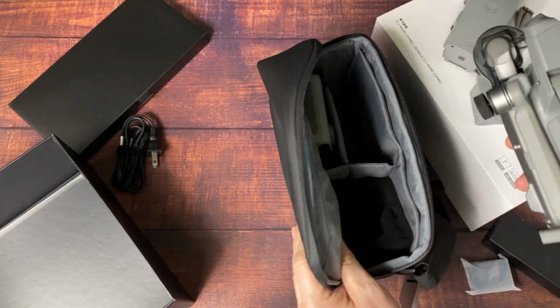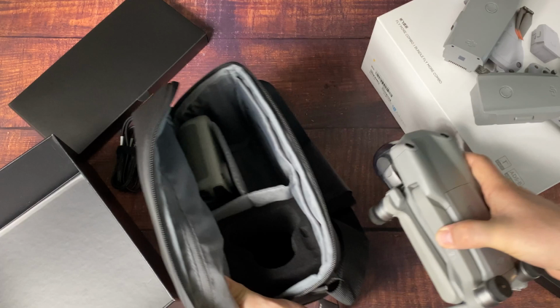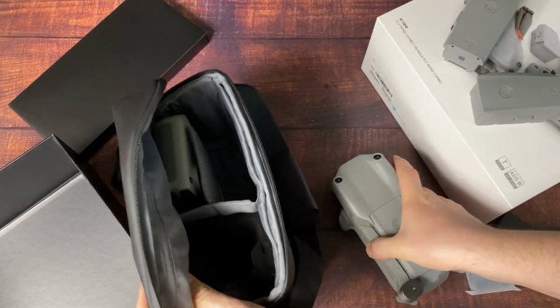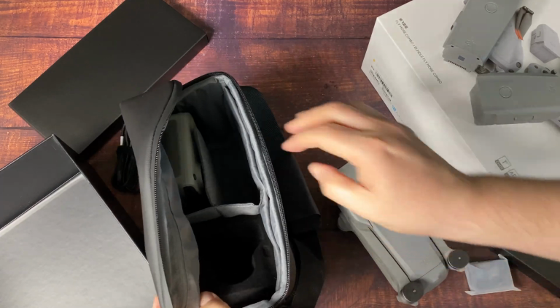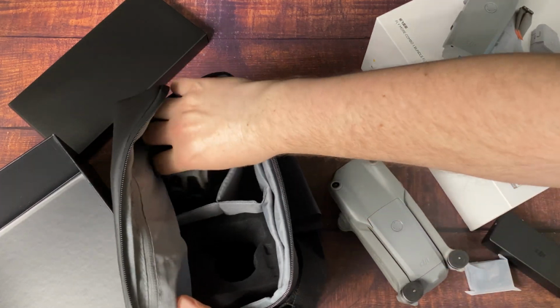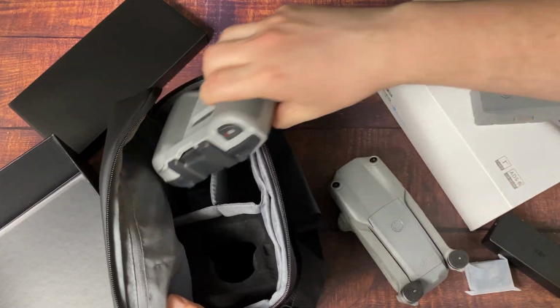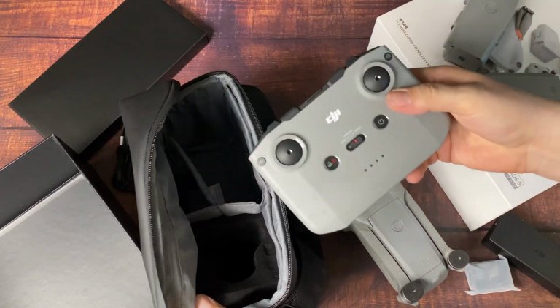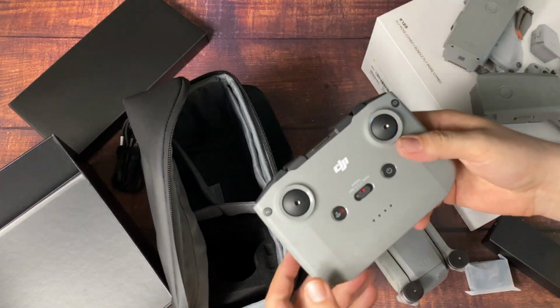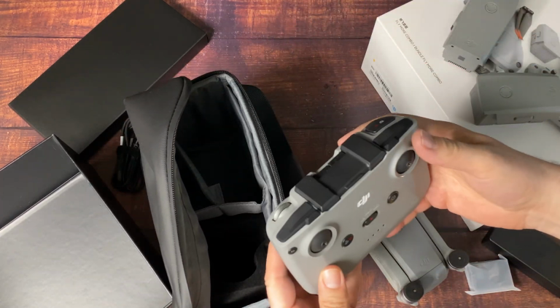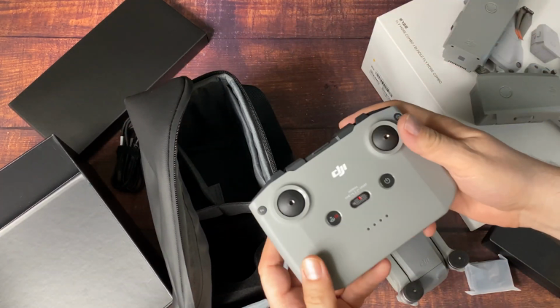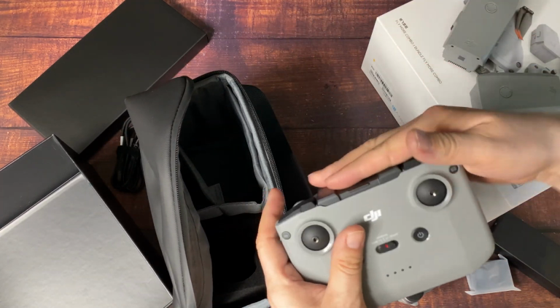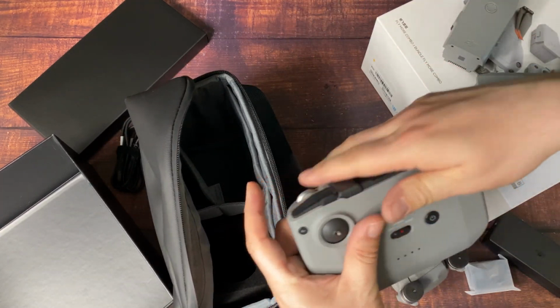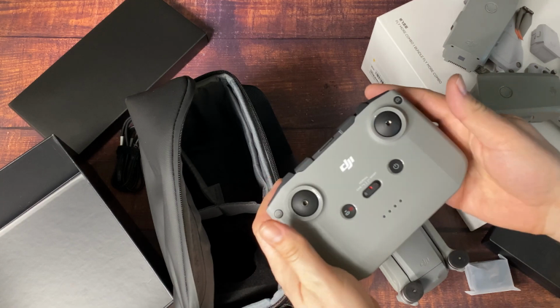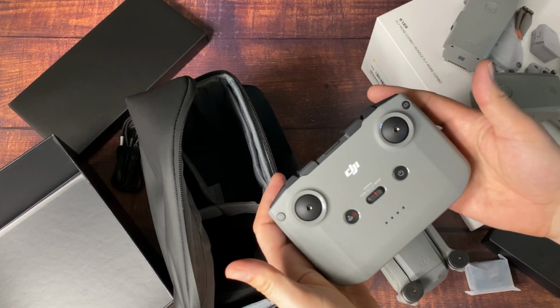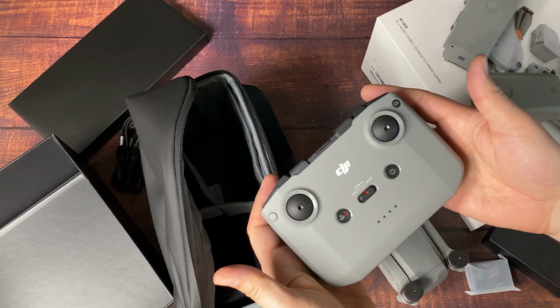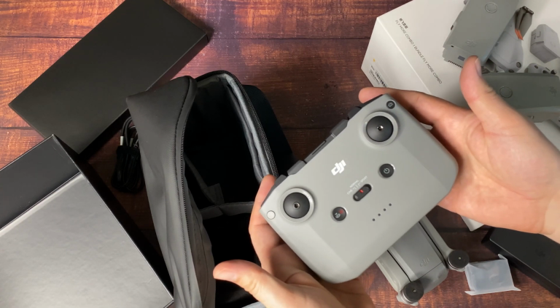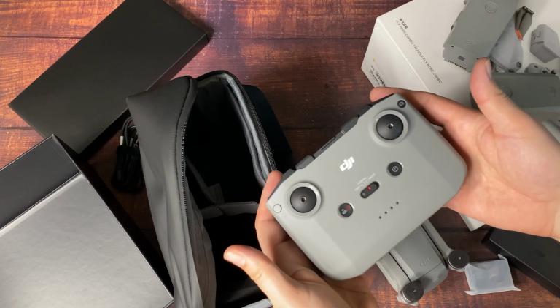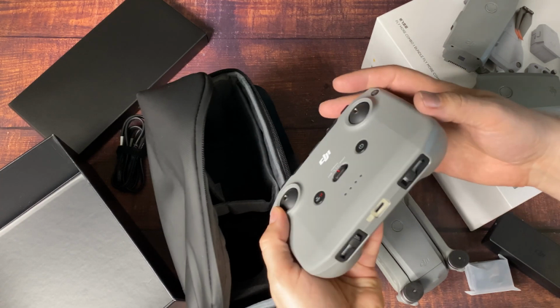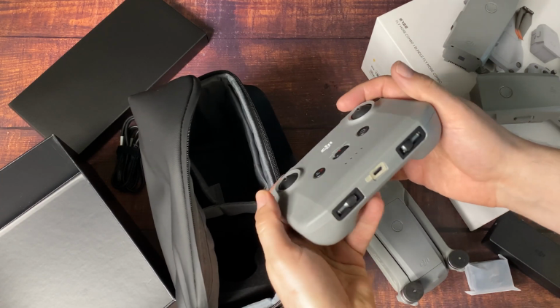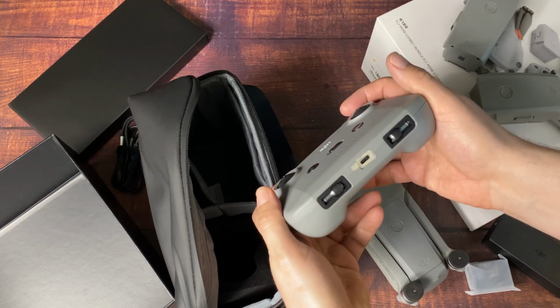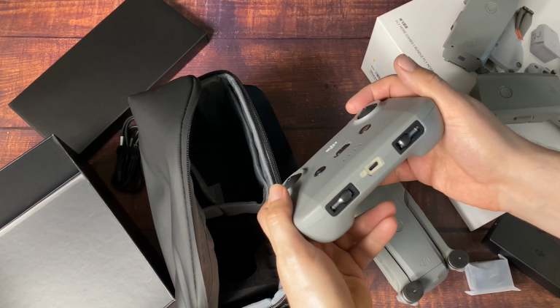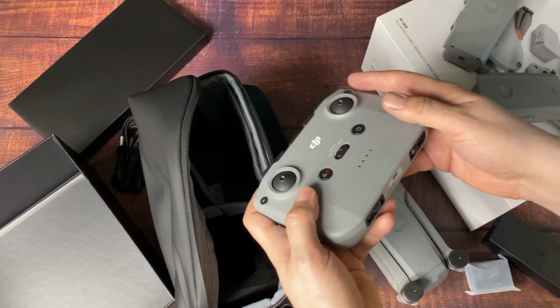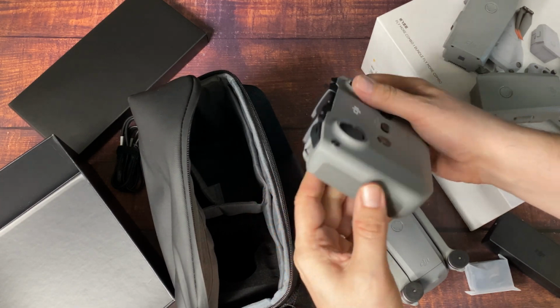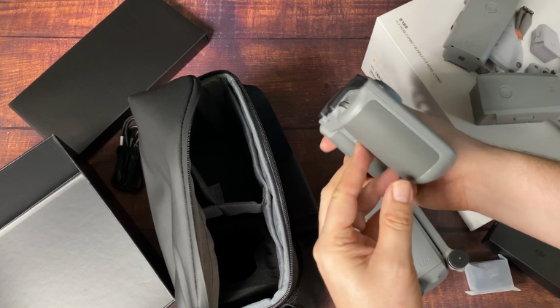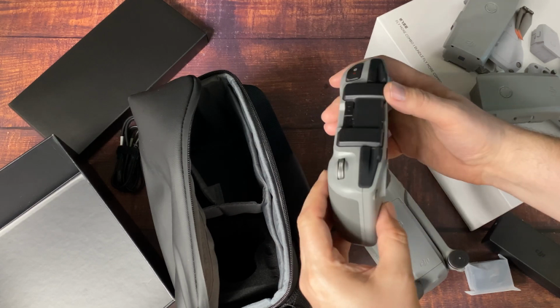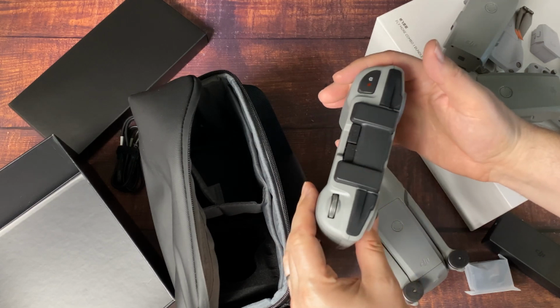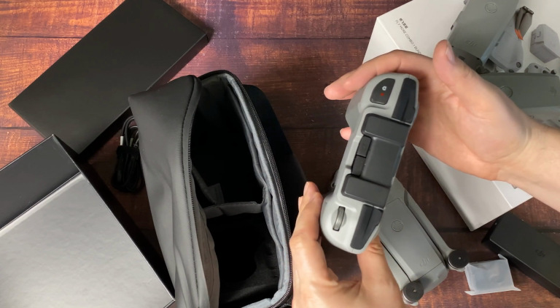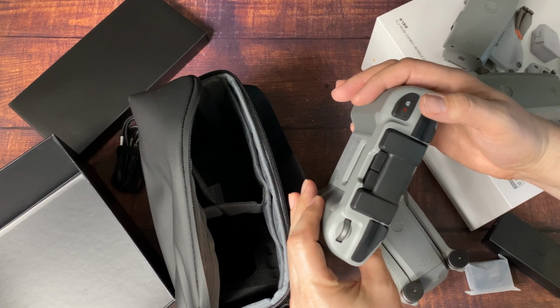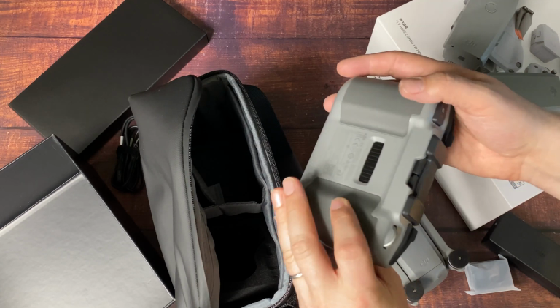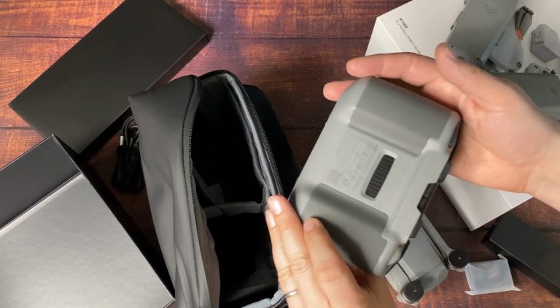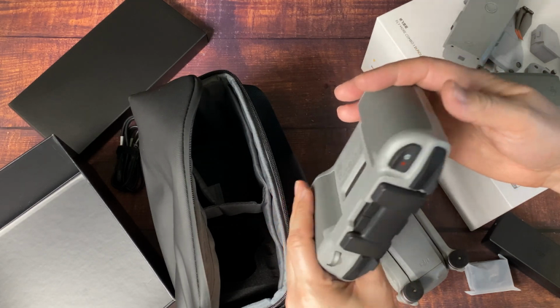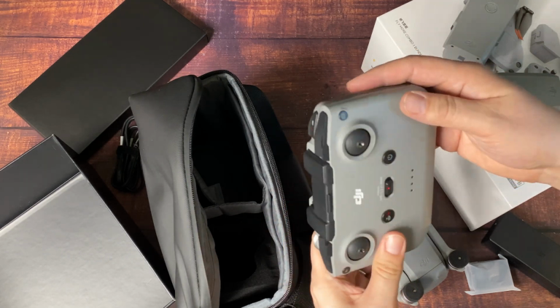Check out the controller. This is one of DJI's best controllers — they've used it before with other drones, and it is fantastic. It's a great weight and size, the battery lasts a huge long time, and on top of that it has a great range.